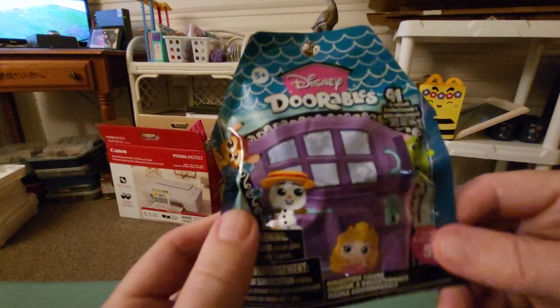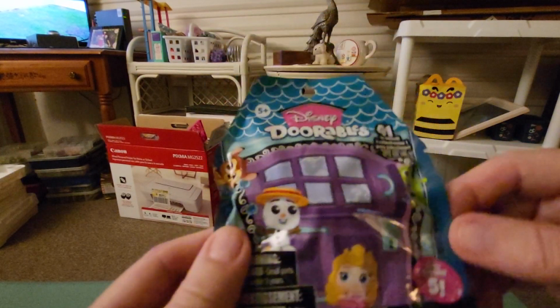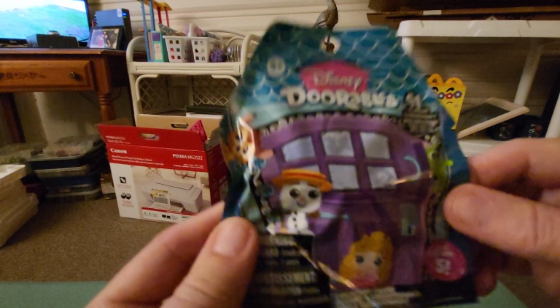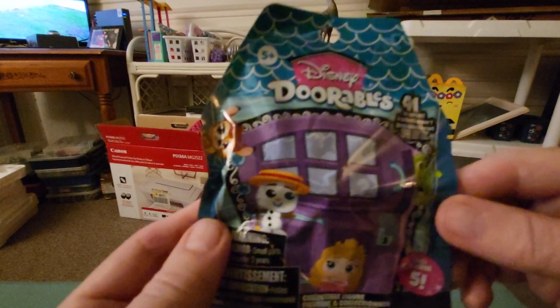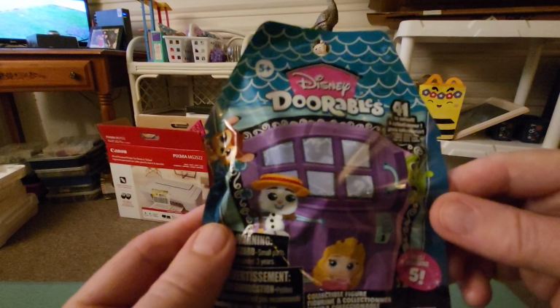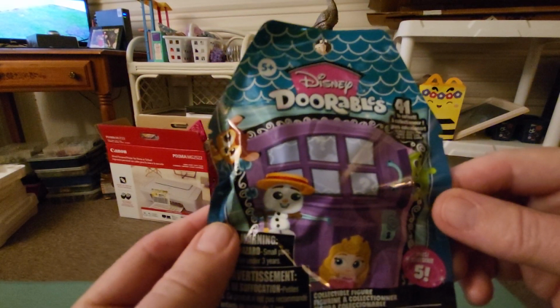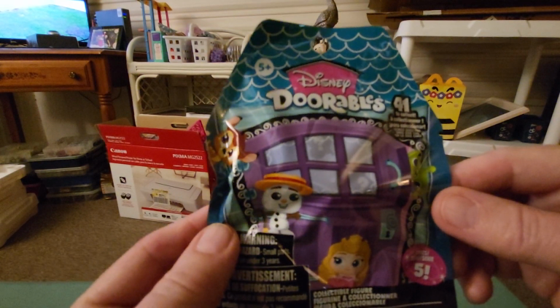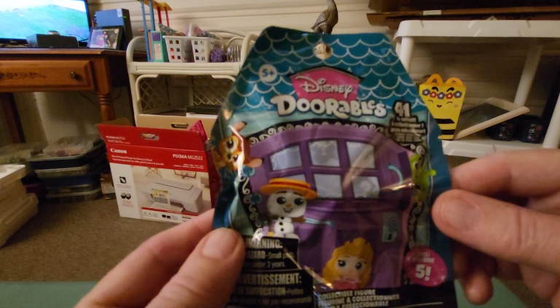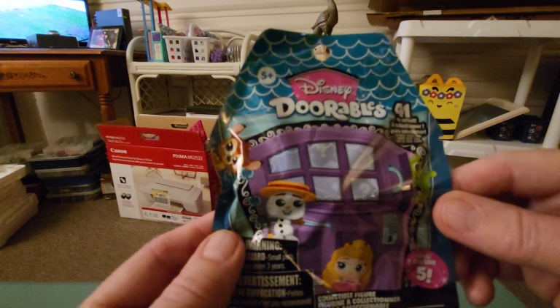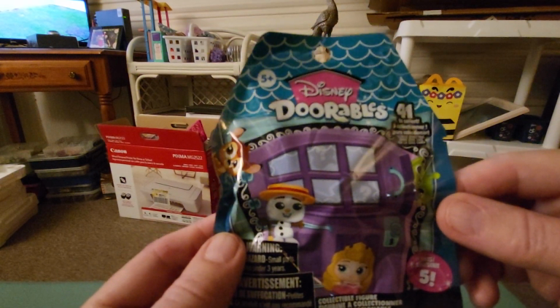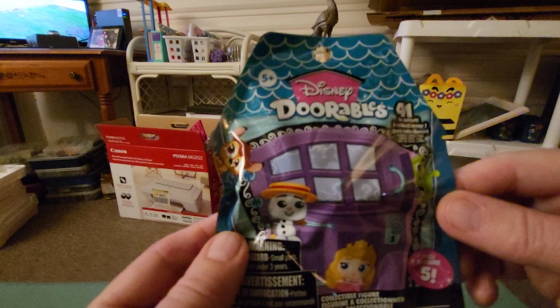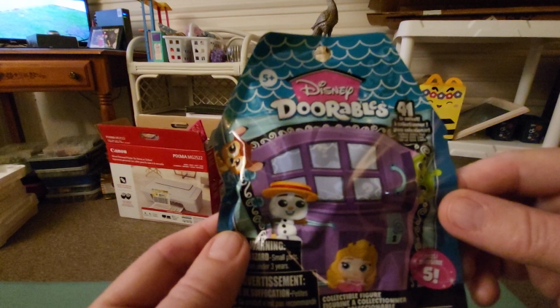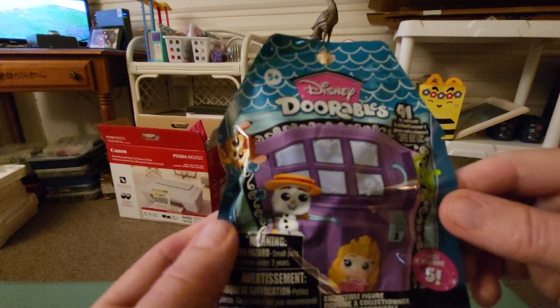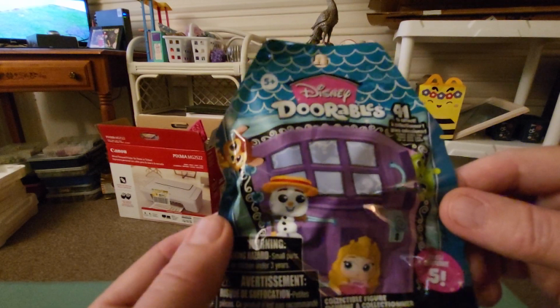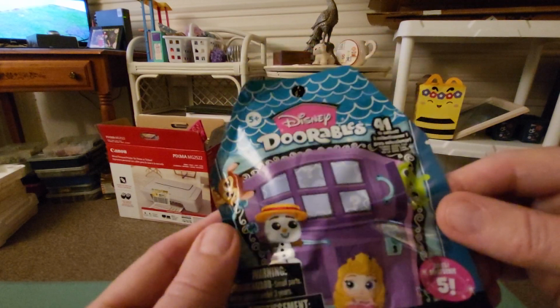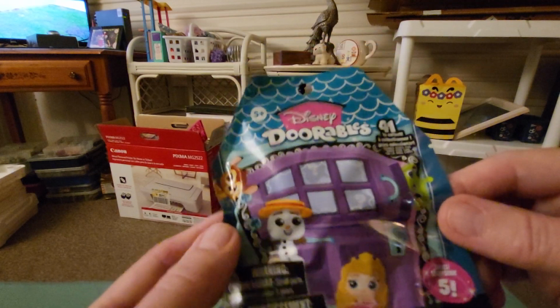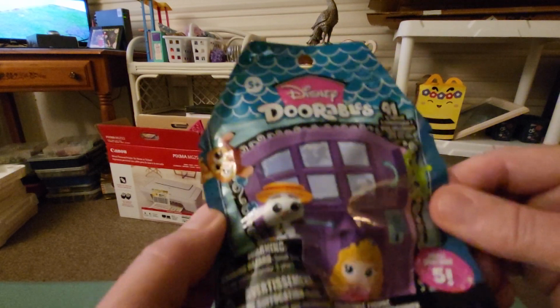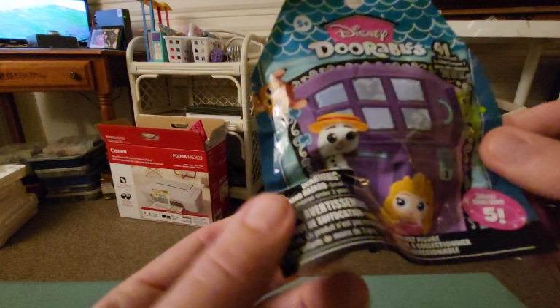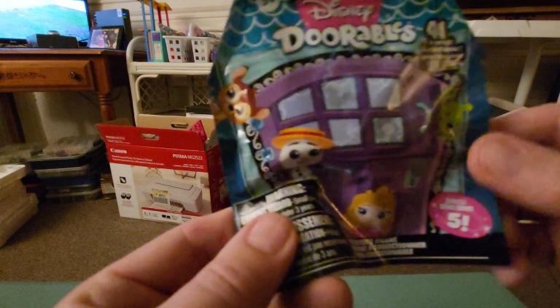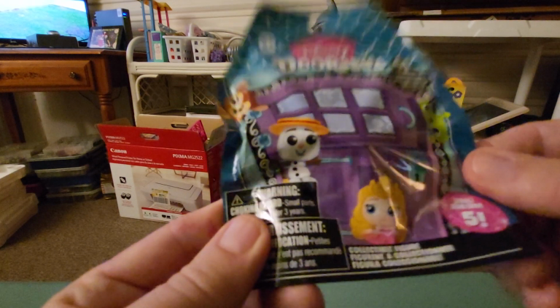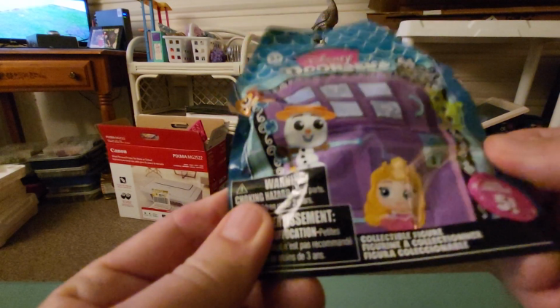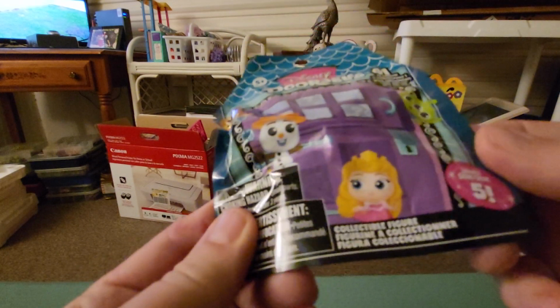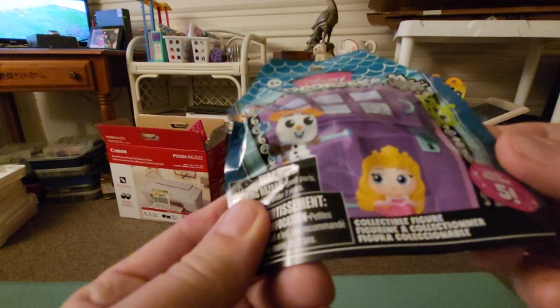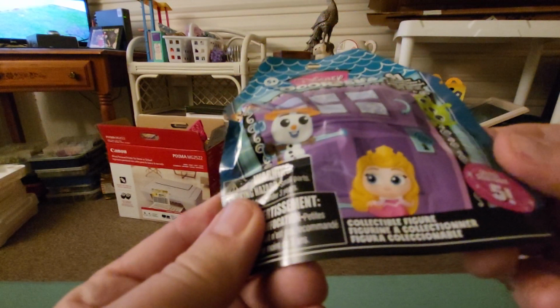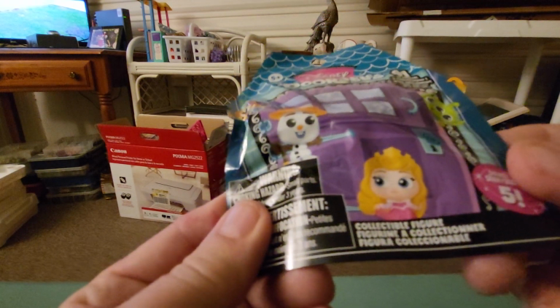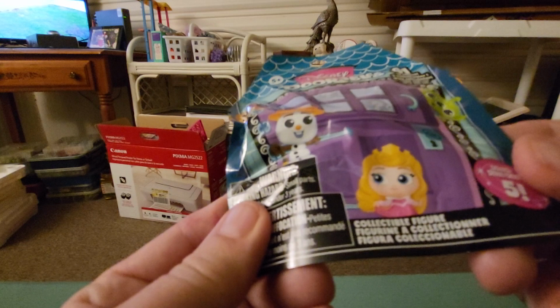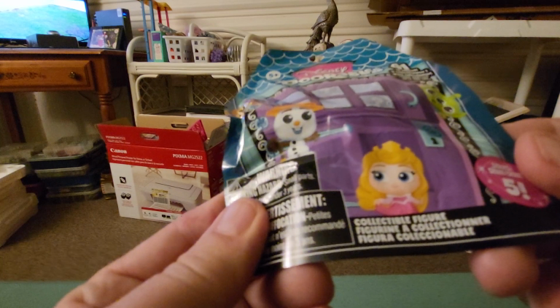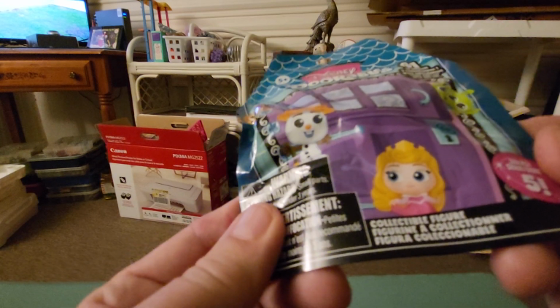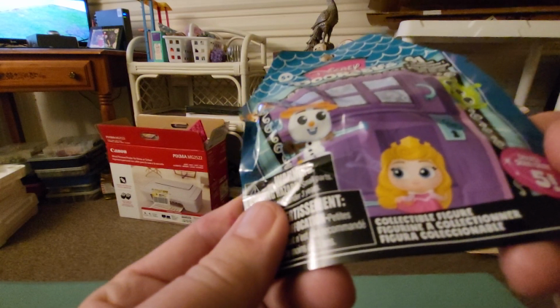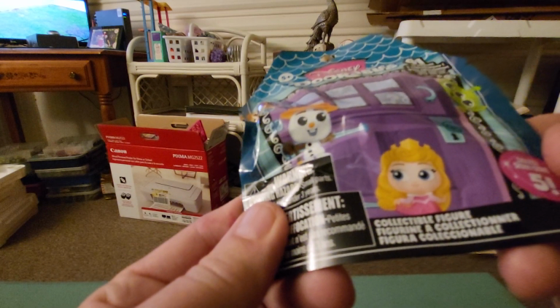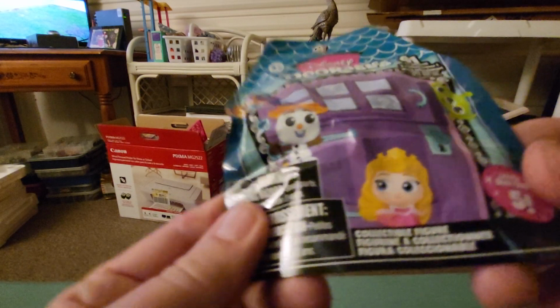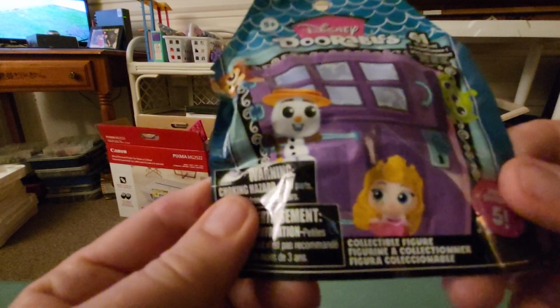Hey everybody, this is Sandy with Cartoons and Disney, and today I'm going to open a Disney Dorables blind bag with a surprise mystery collectible figure inside.